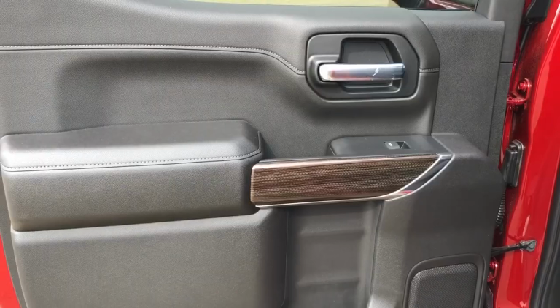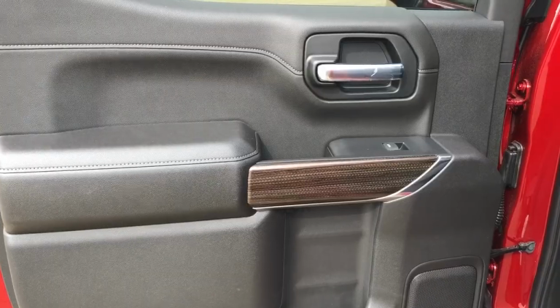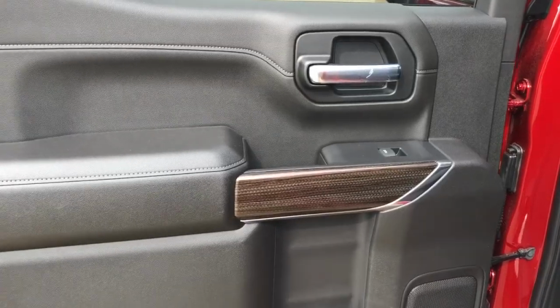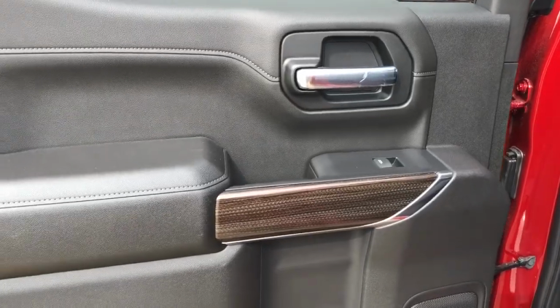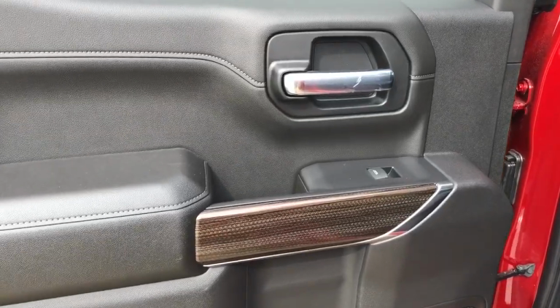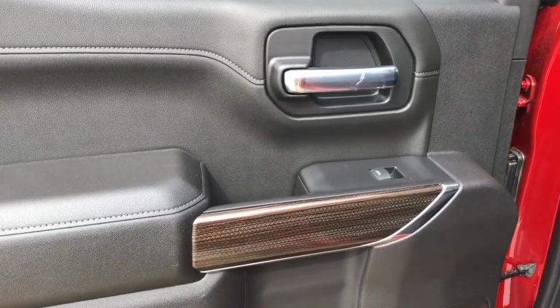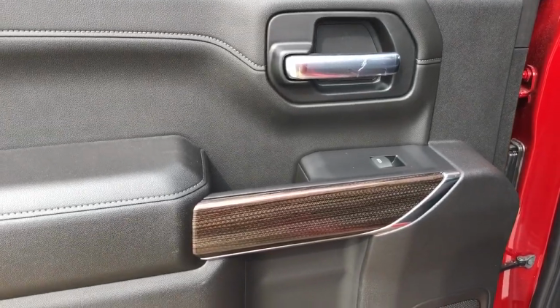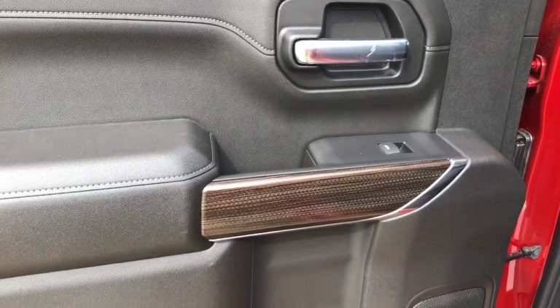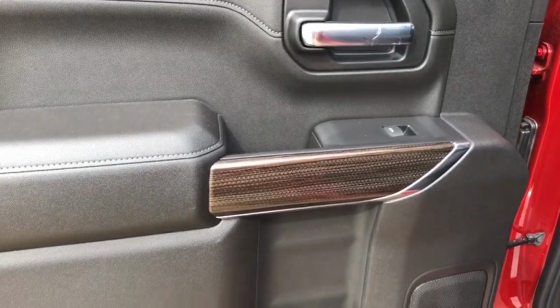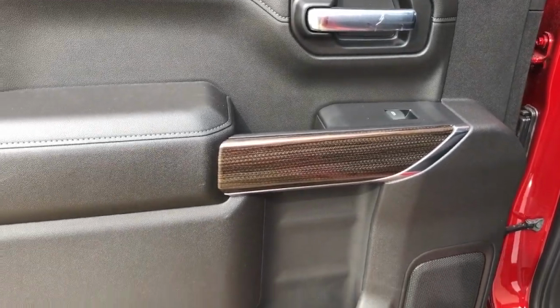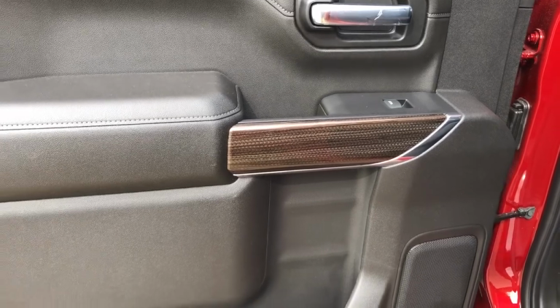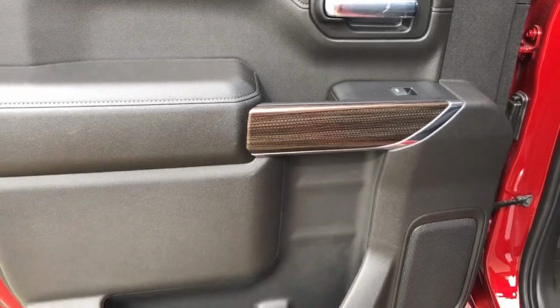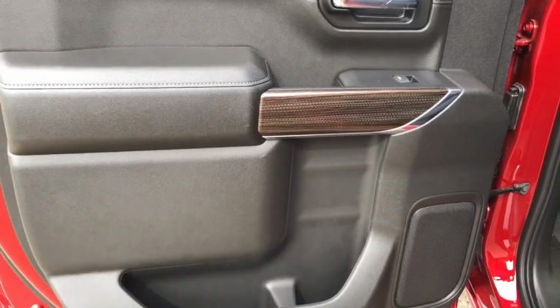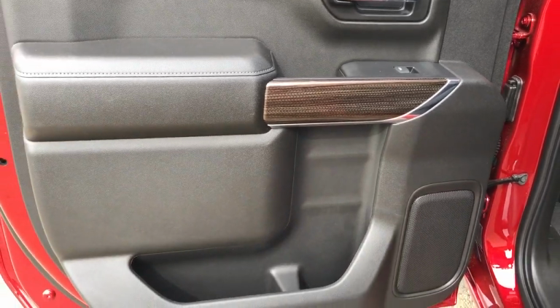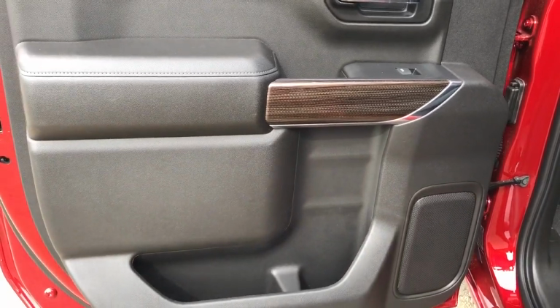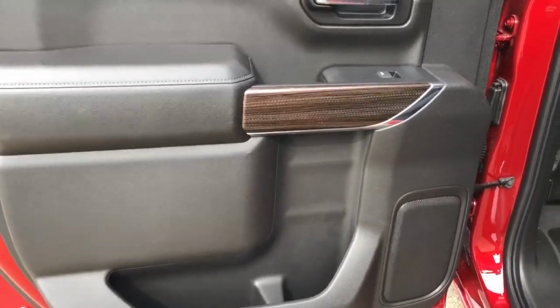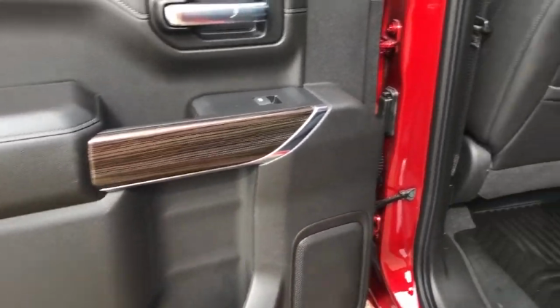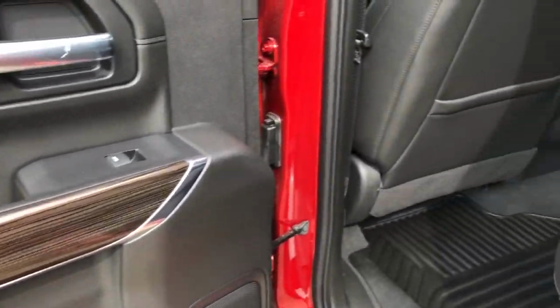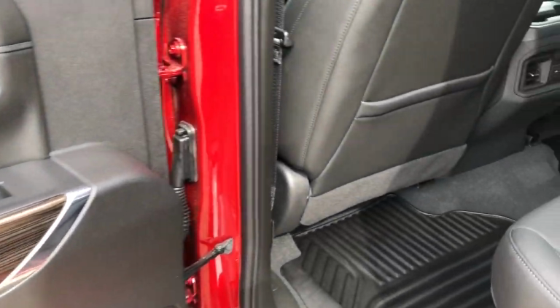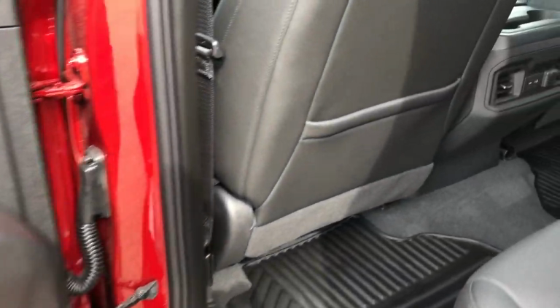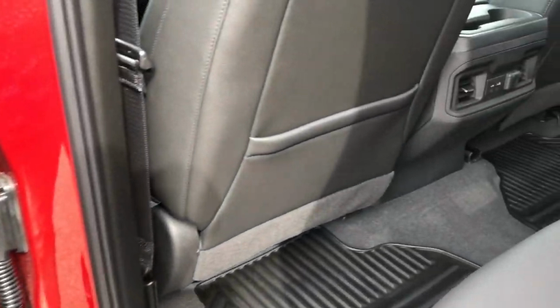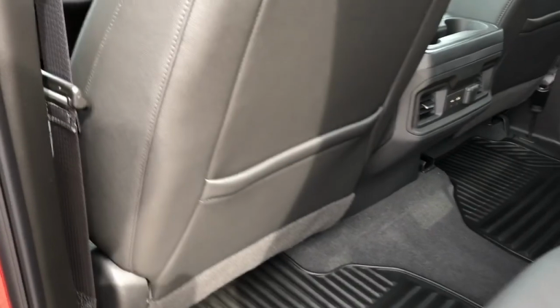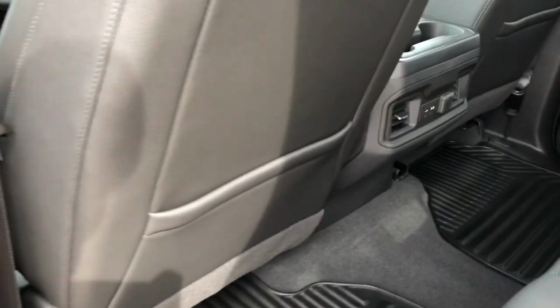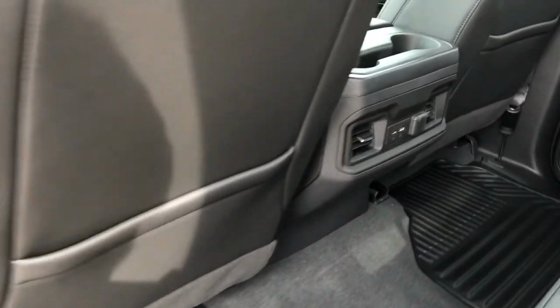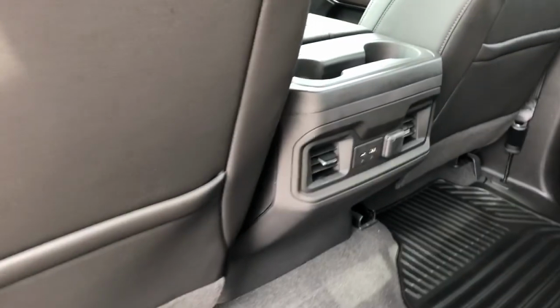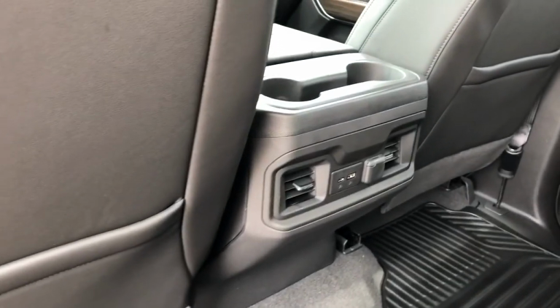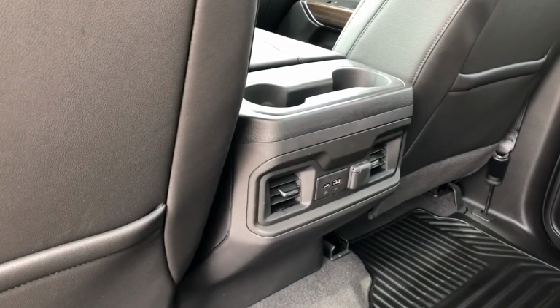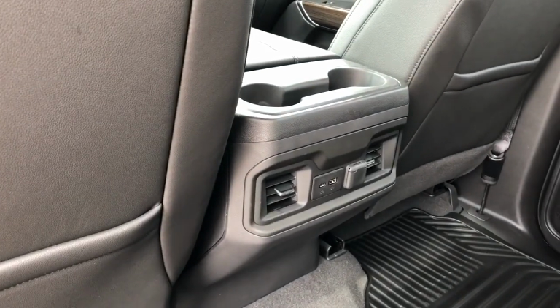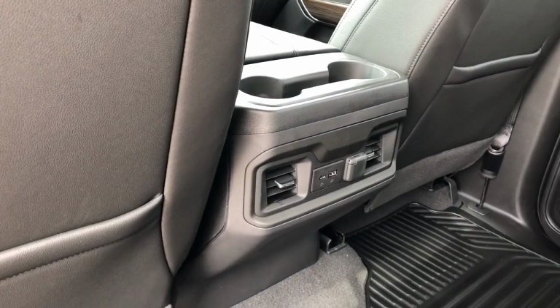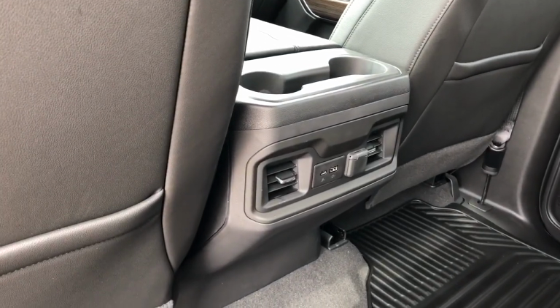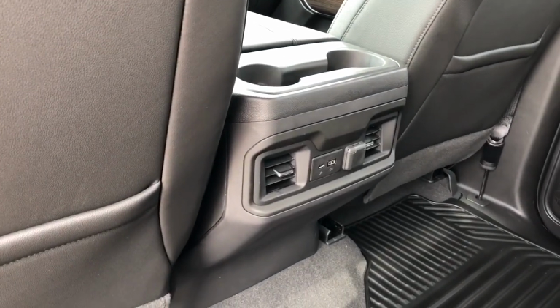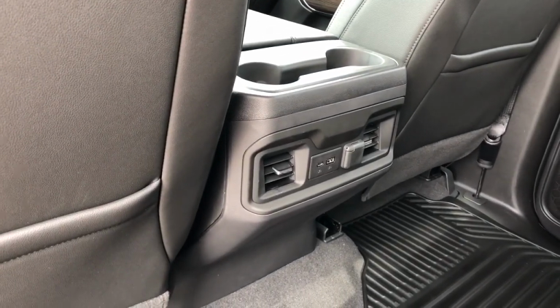Moving on to the rear interior, we can see we have our chrome door handle, window switch, wood trim, speaker and storage. Back in the front seats we have our leather magazine holders, and at the rear center console area we have our rear cup holders, charging outlets and vents.